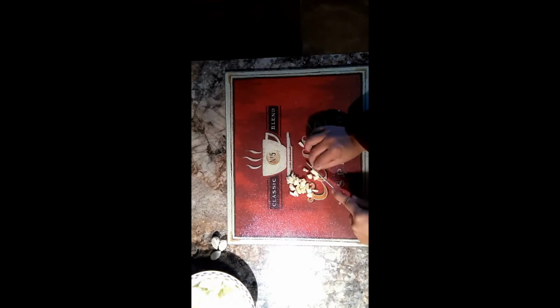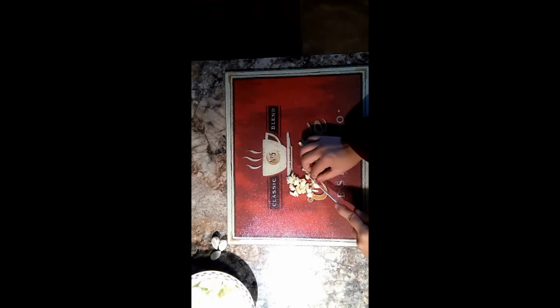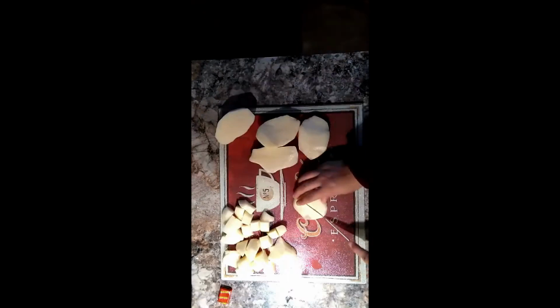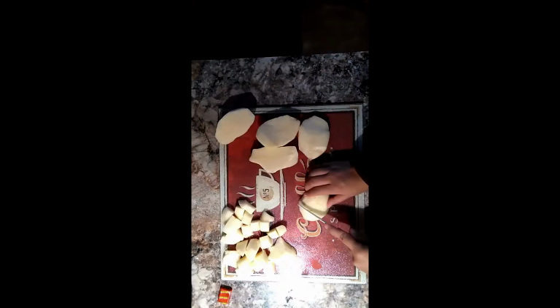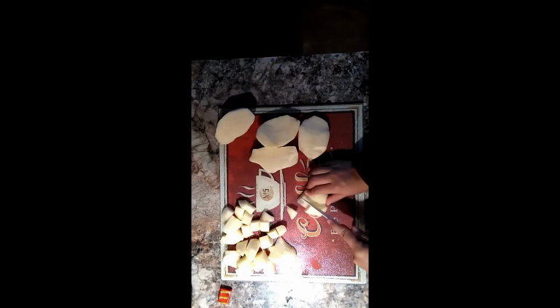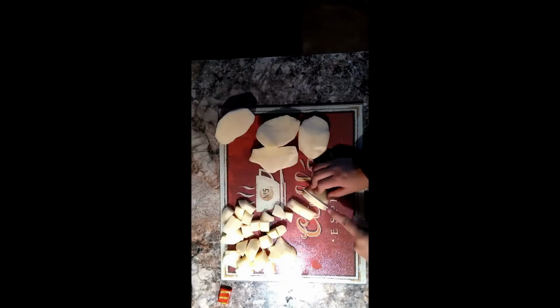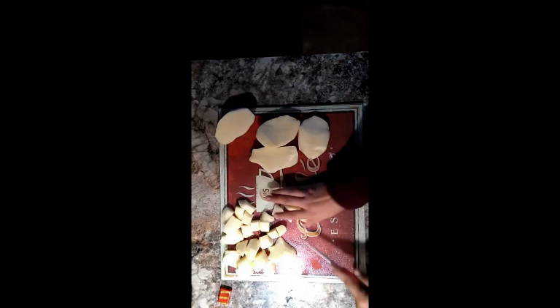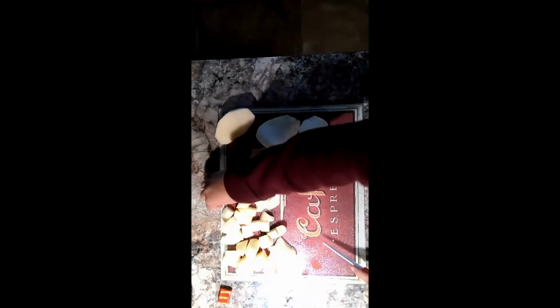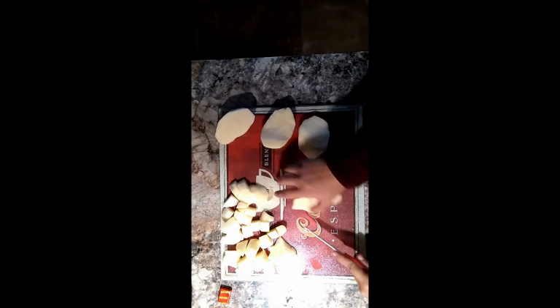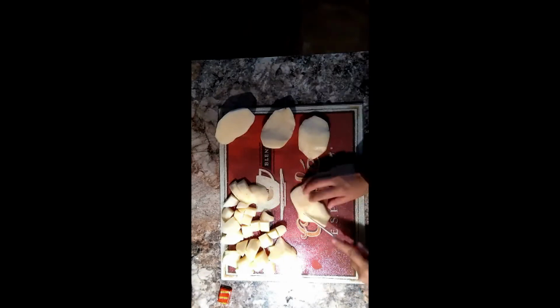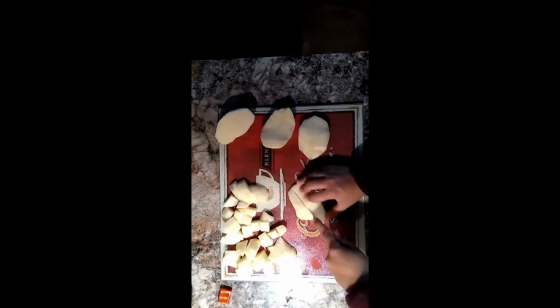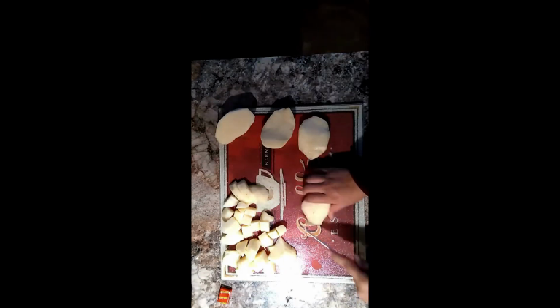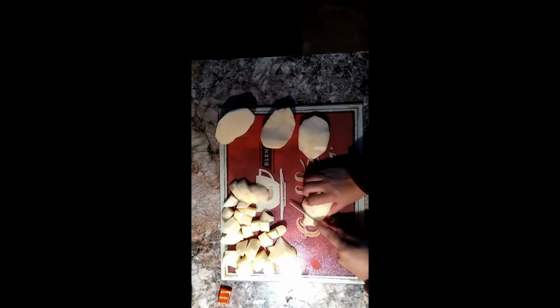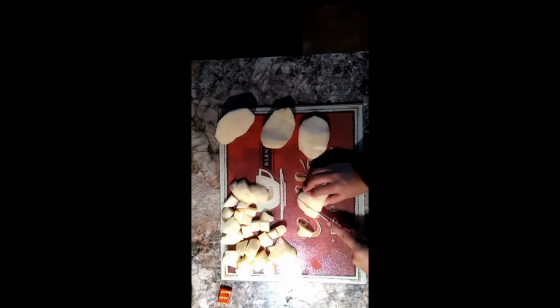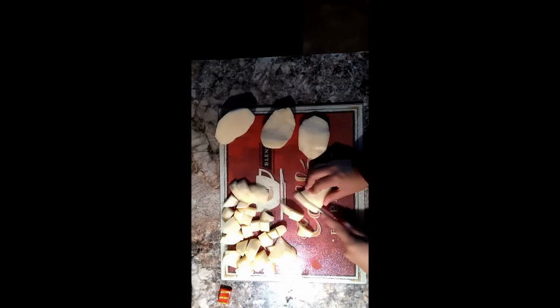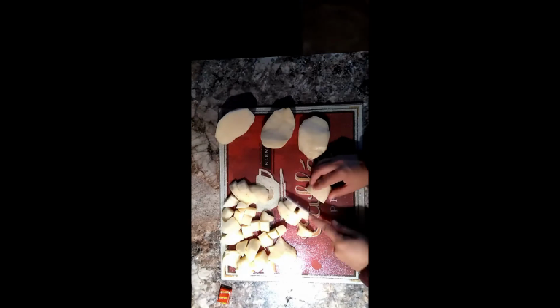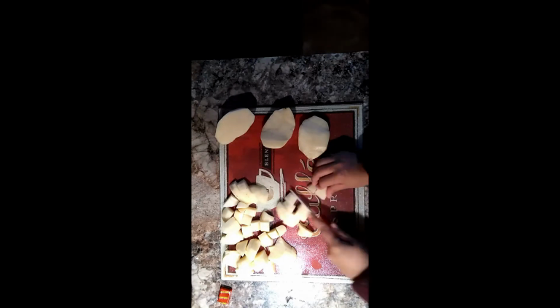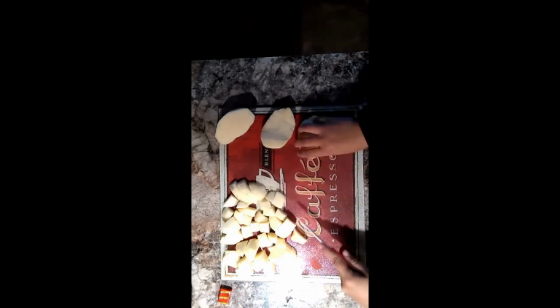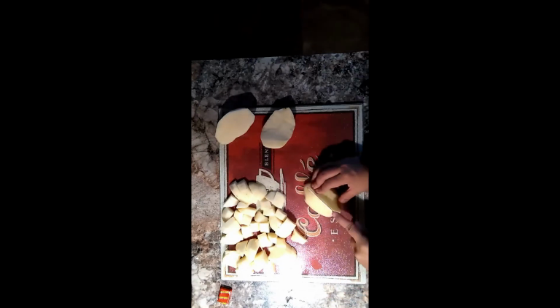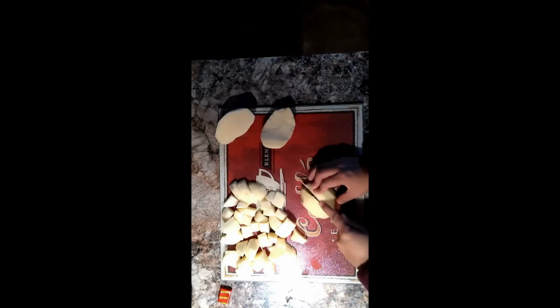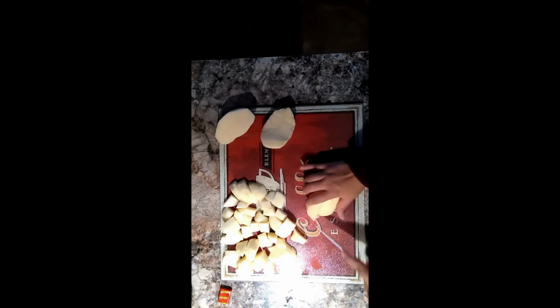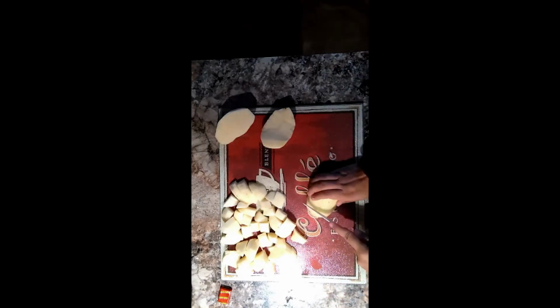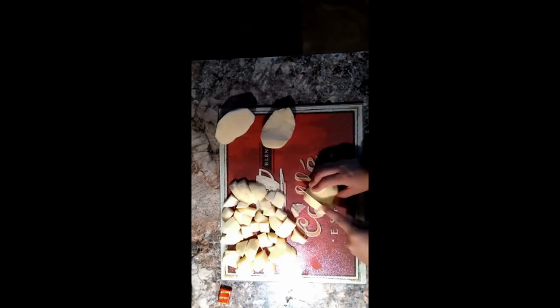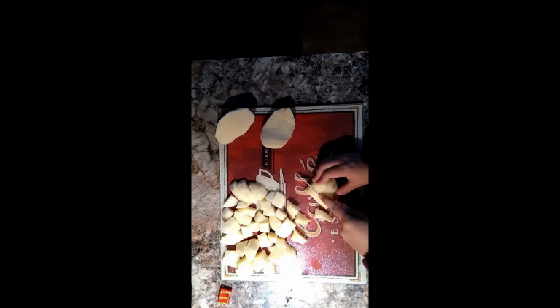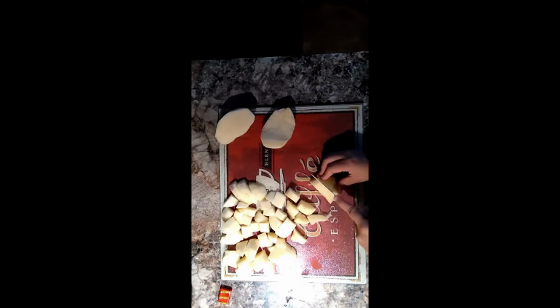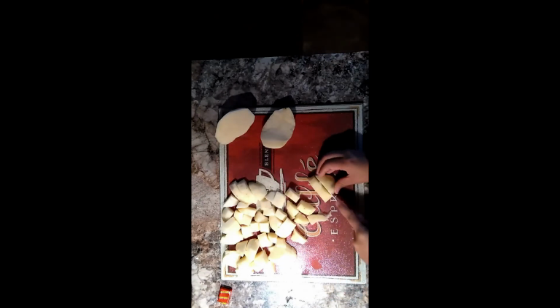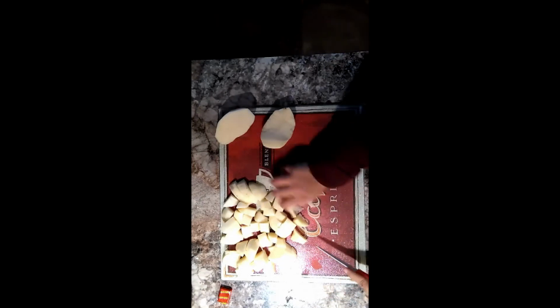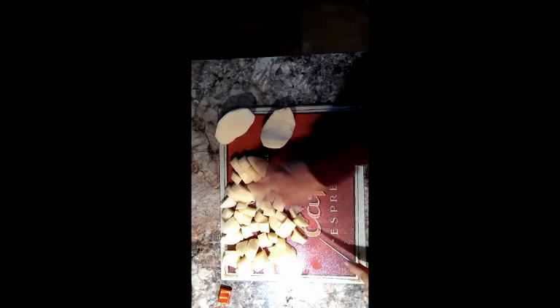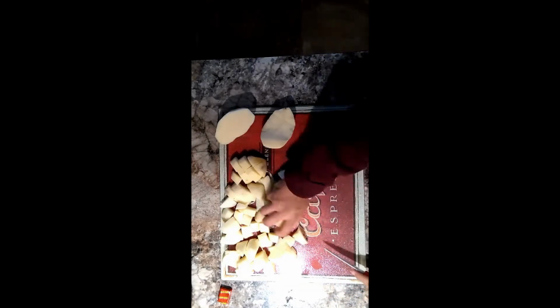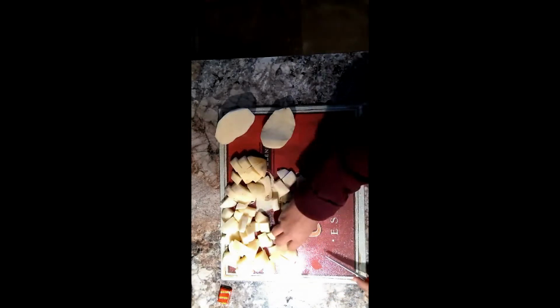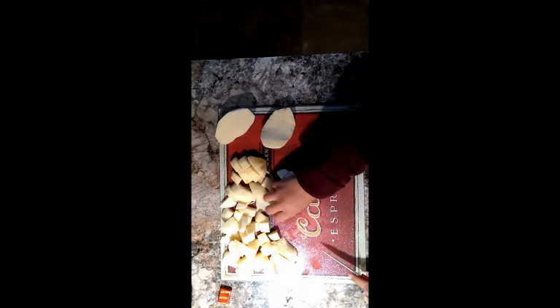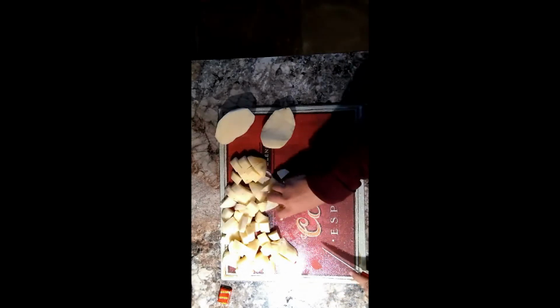Then you will need four potatoes. Cut them into bite-sized pieces. You may cut them smaller, but we just prefer the bite-sized ones.